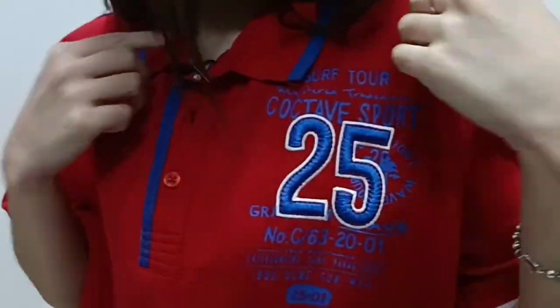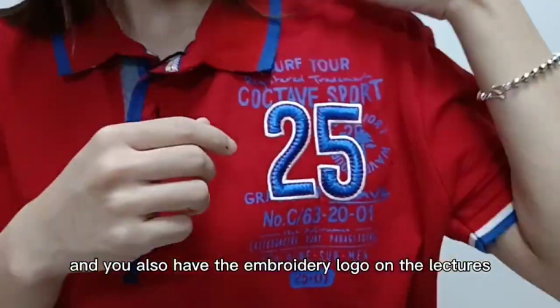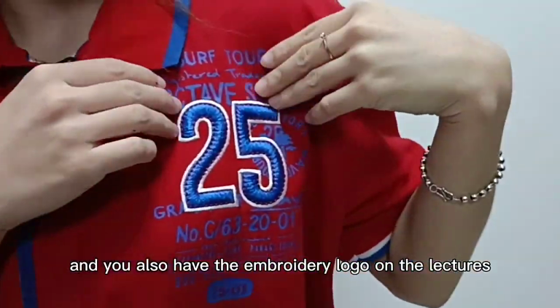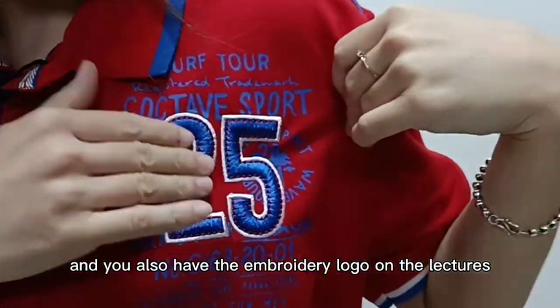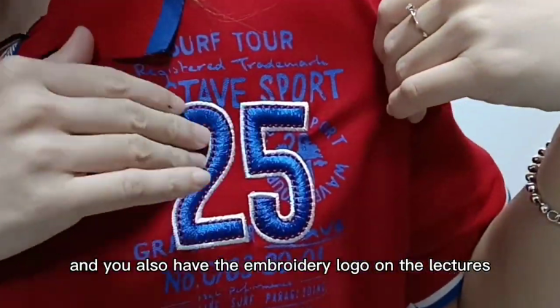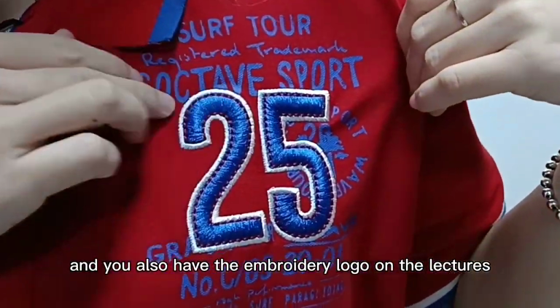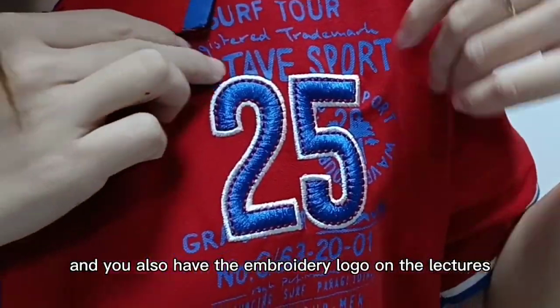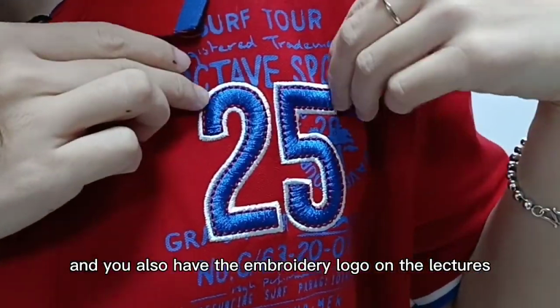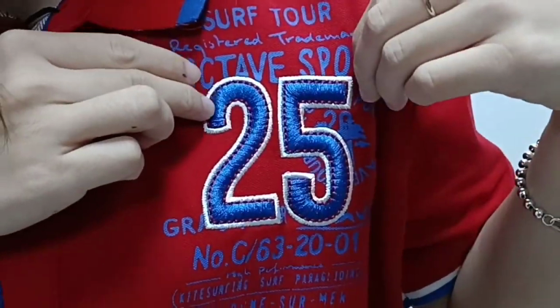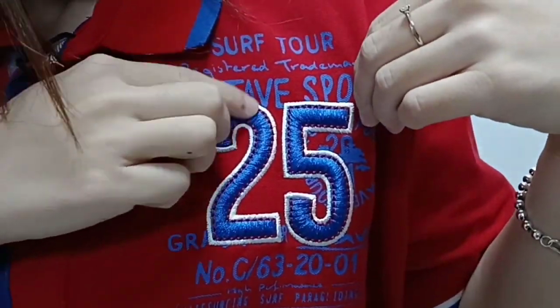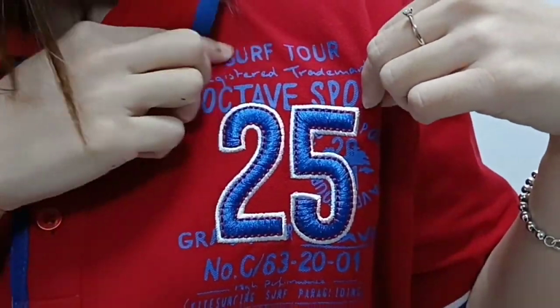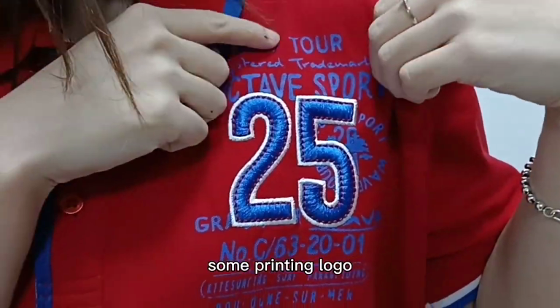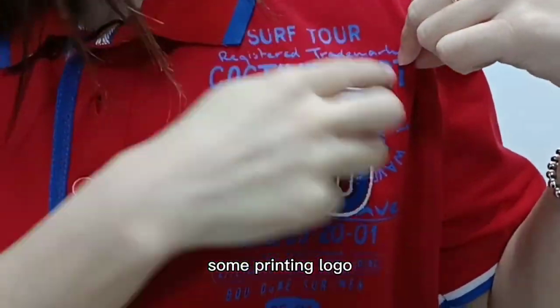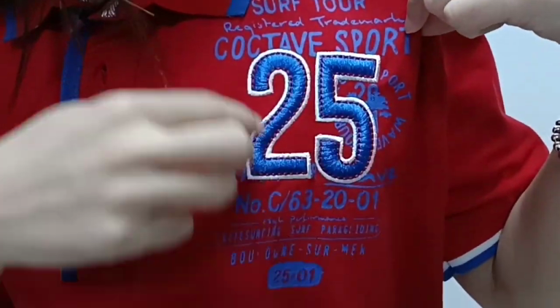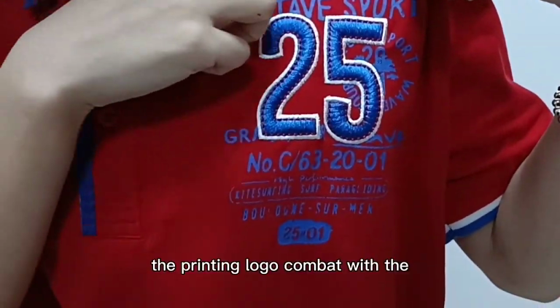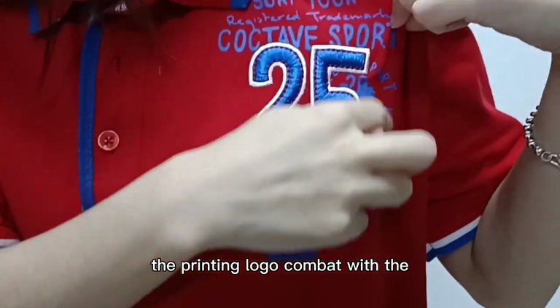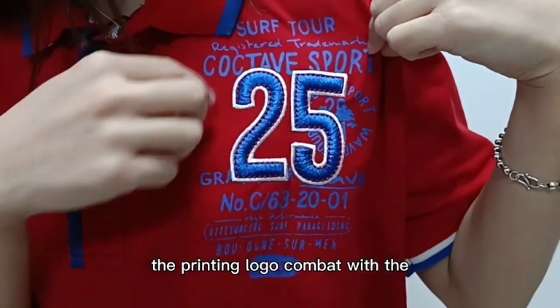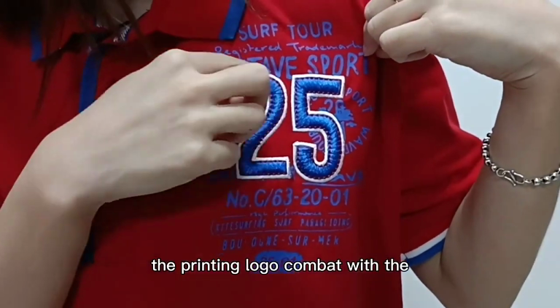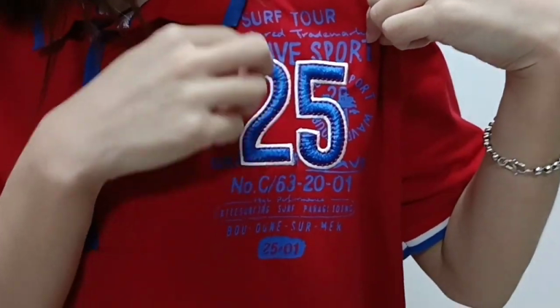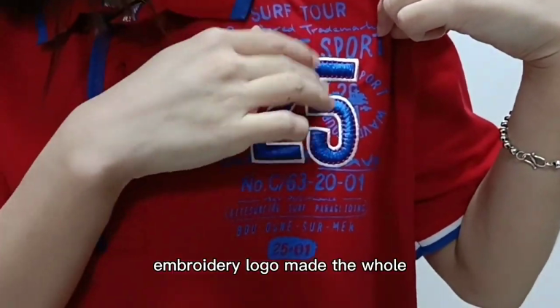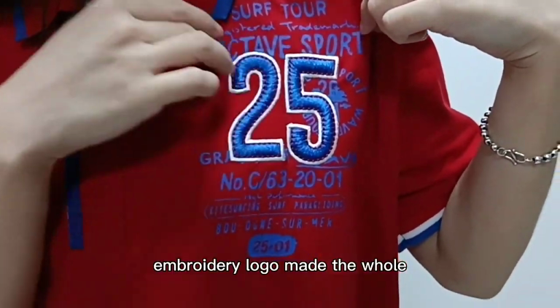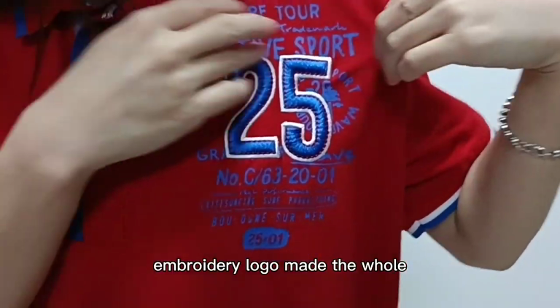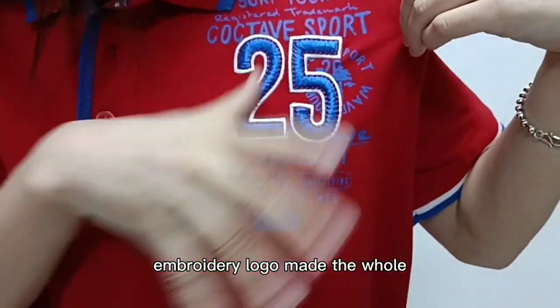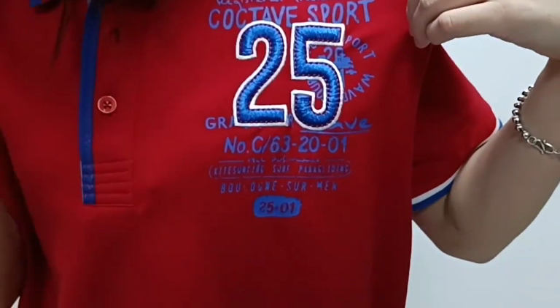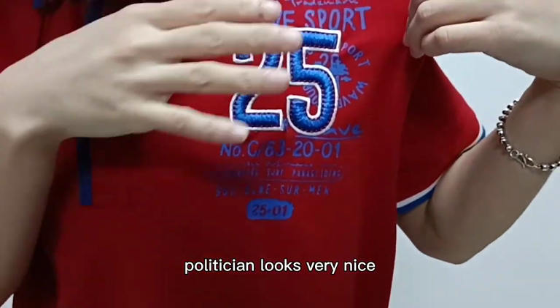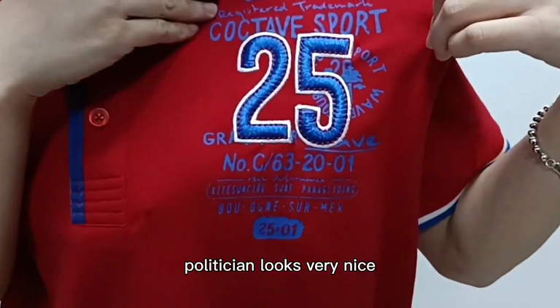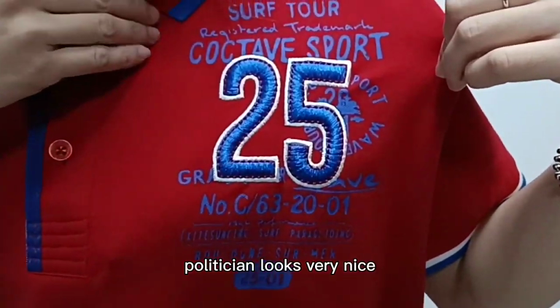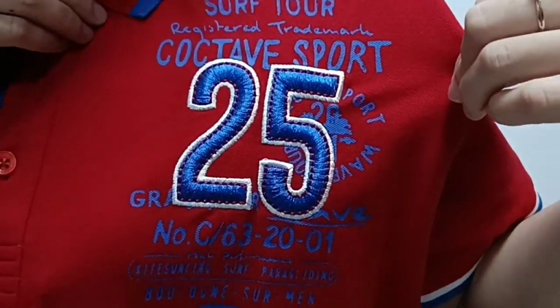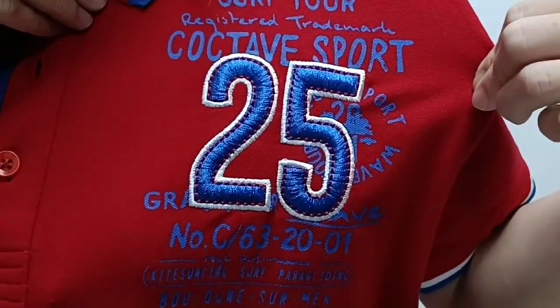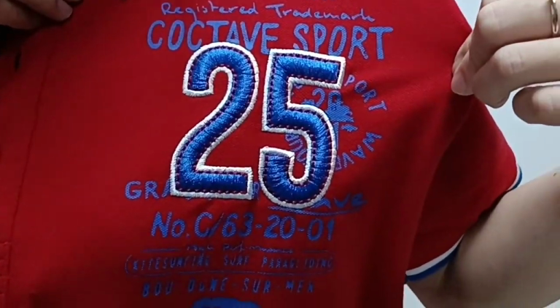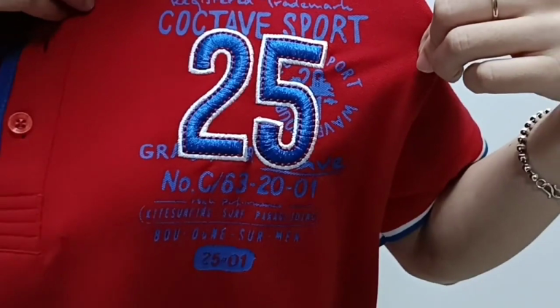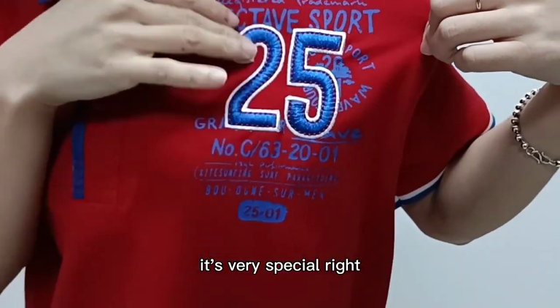It also has the embroidery logo on the chest and some printing logo. The printing logo combined with the embroidery logo makes the whole polo t-shirt look very nice. It's very special.